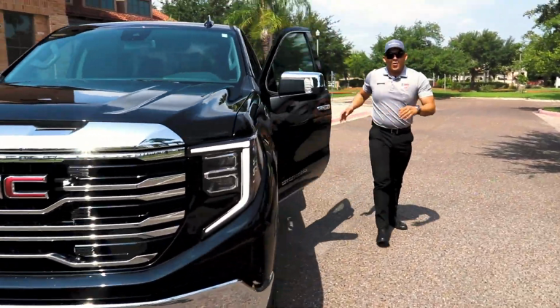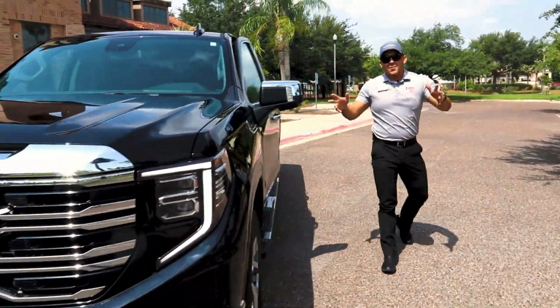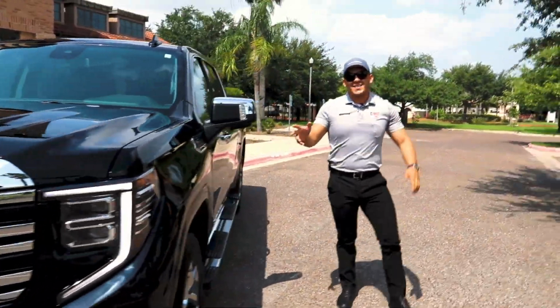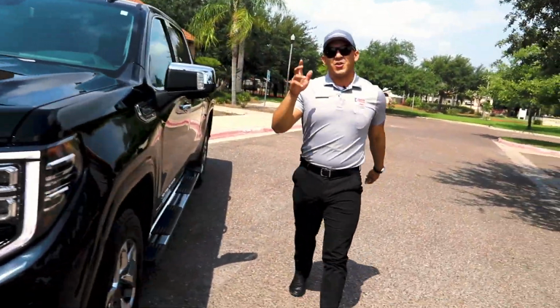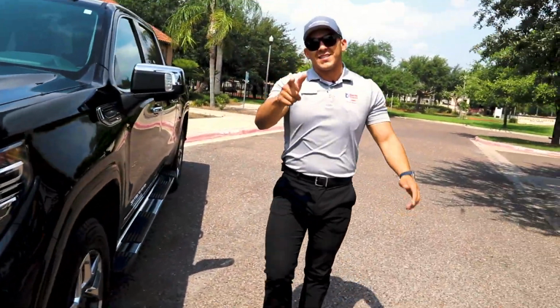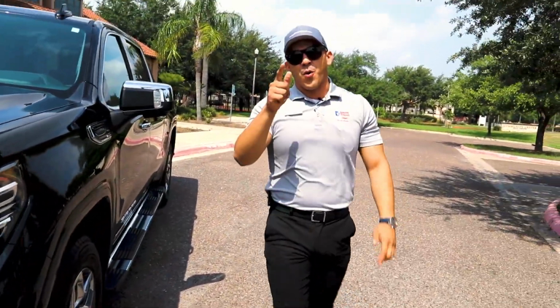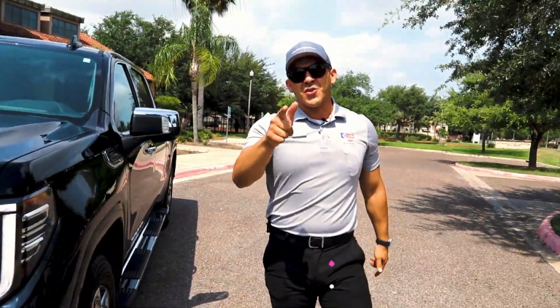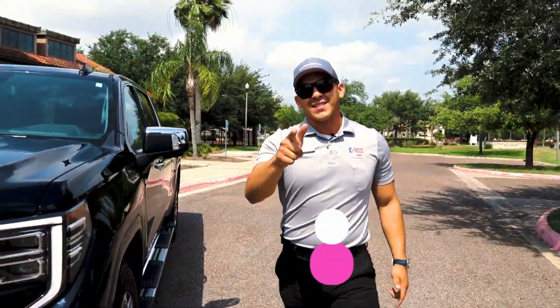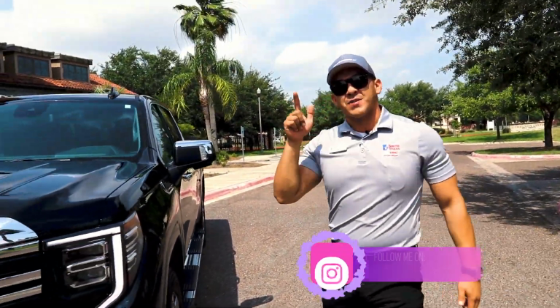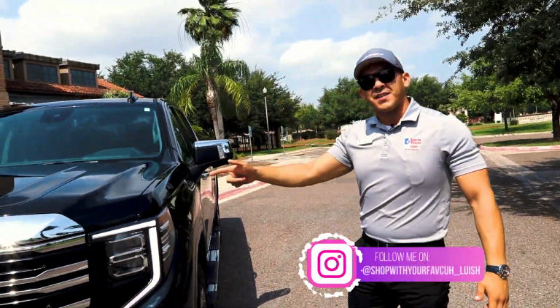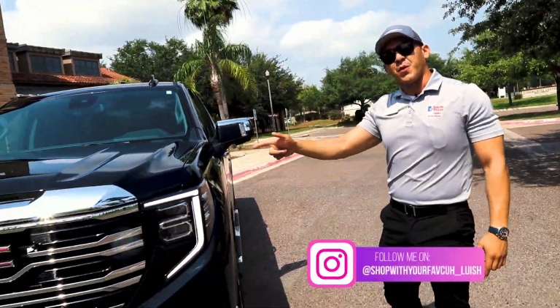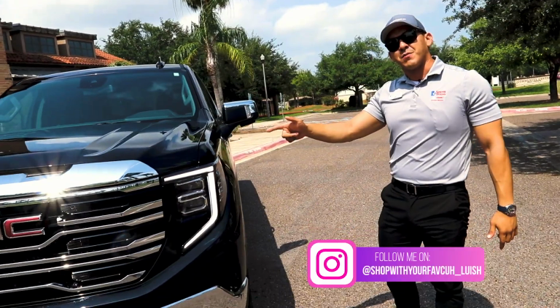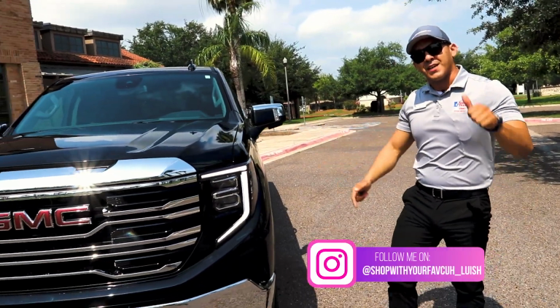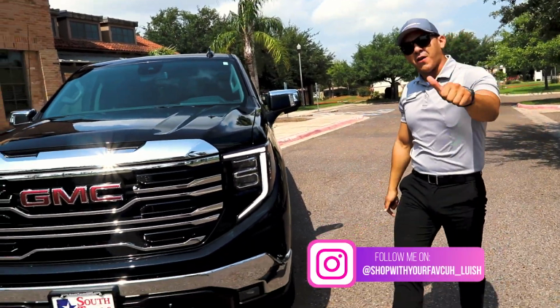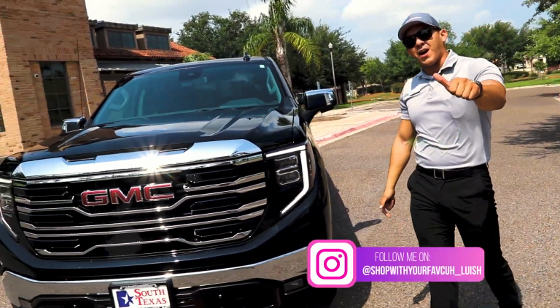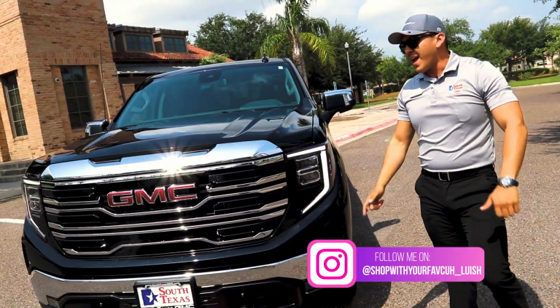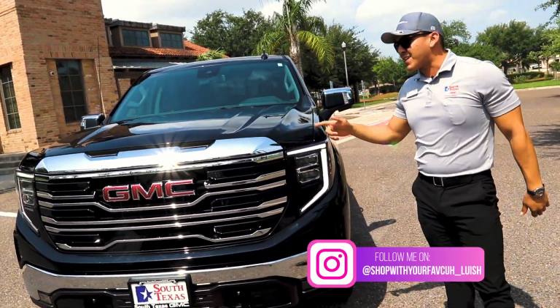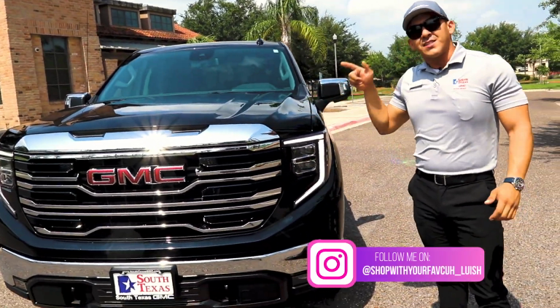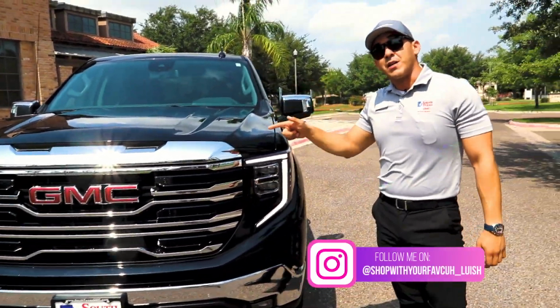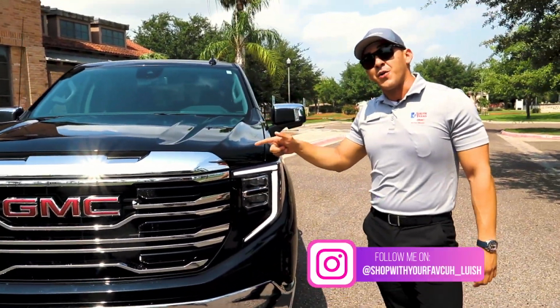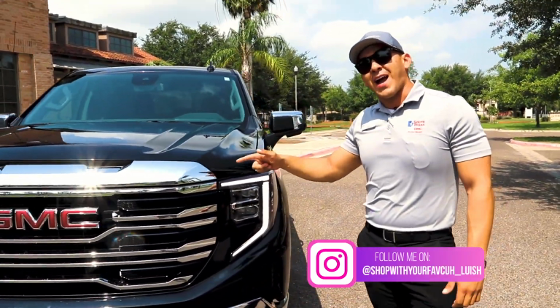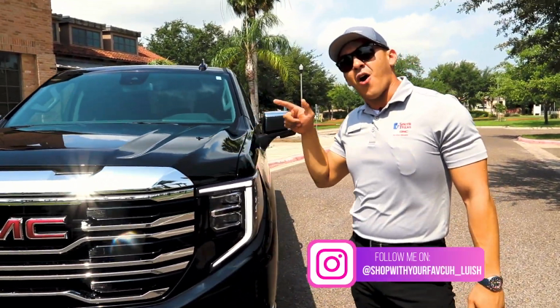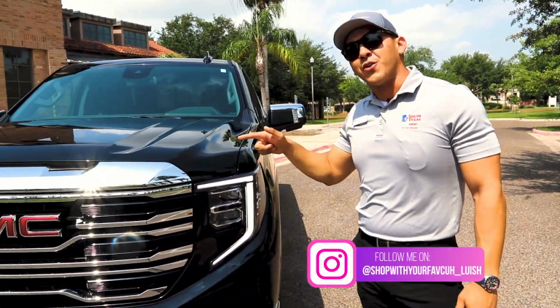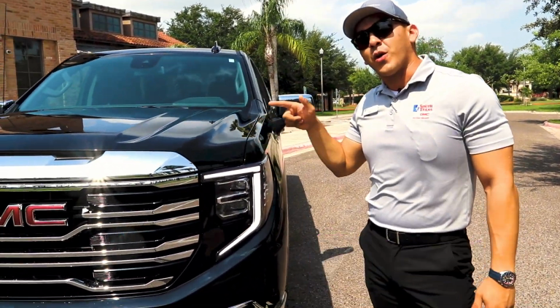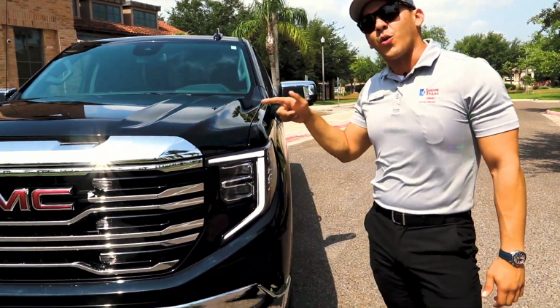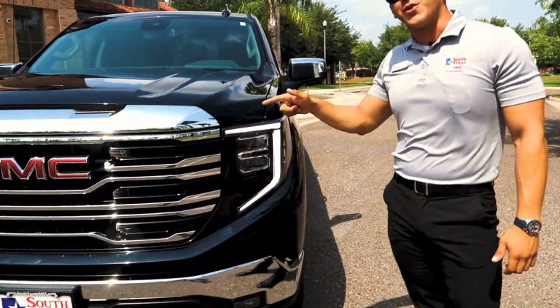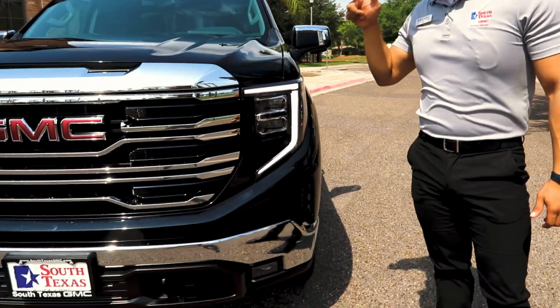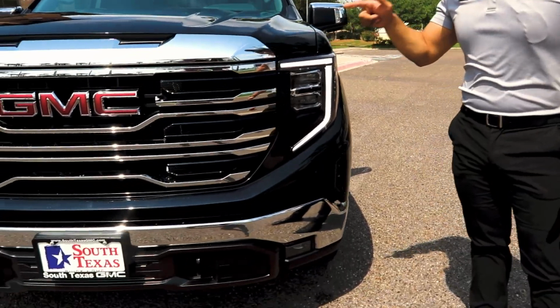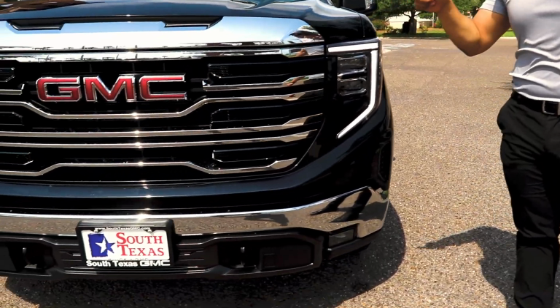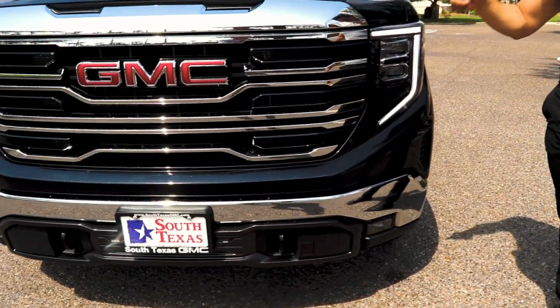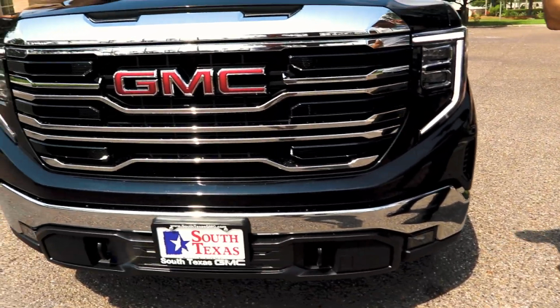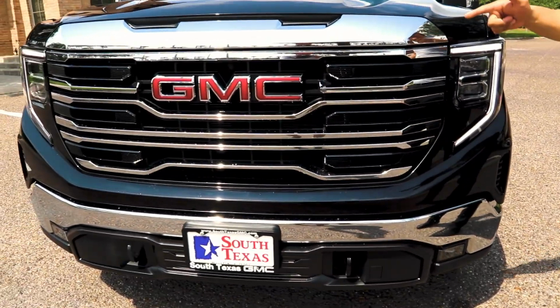What's up guys? This is Luis reporting to you from South Texas Buick GMC. Today we're going to be showing you guys the all-new 2022 GMC Sierra SLT.